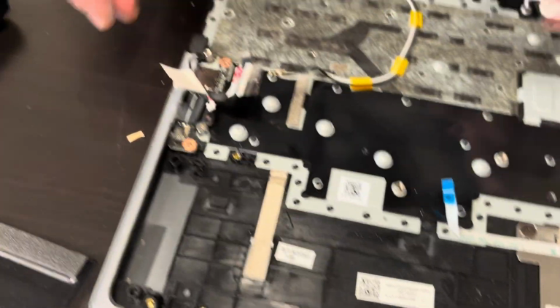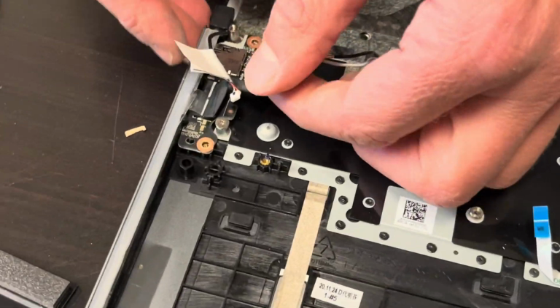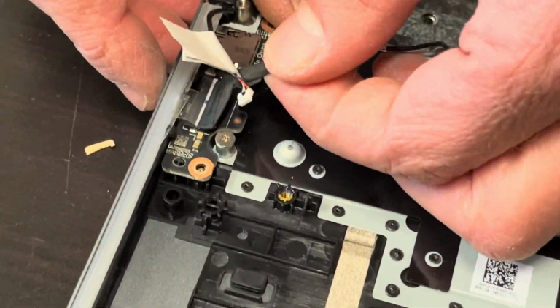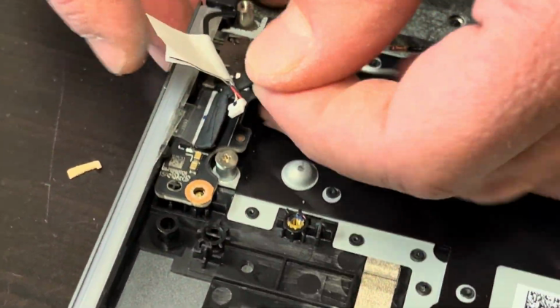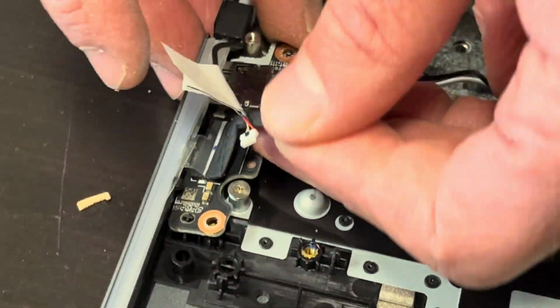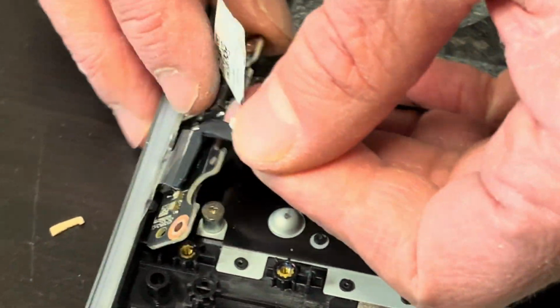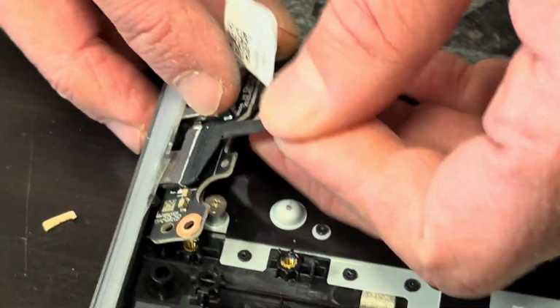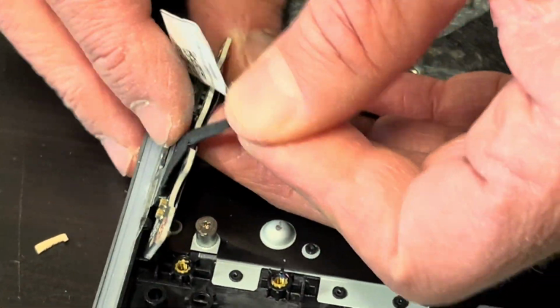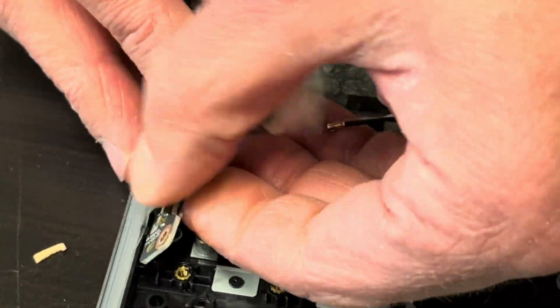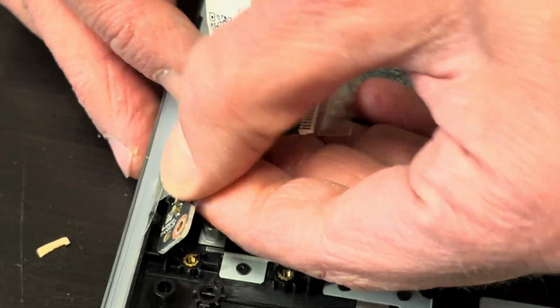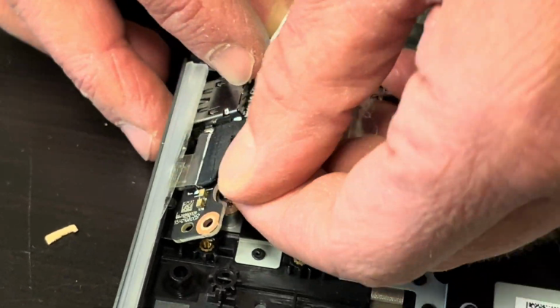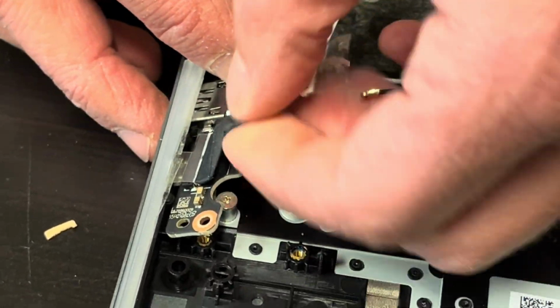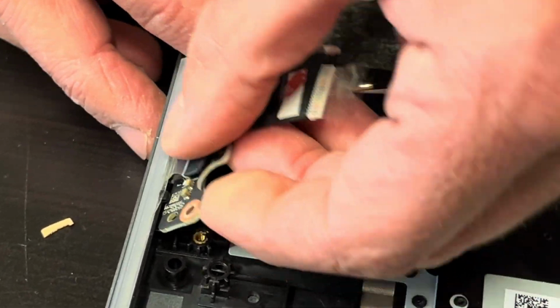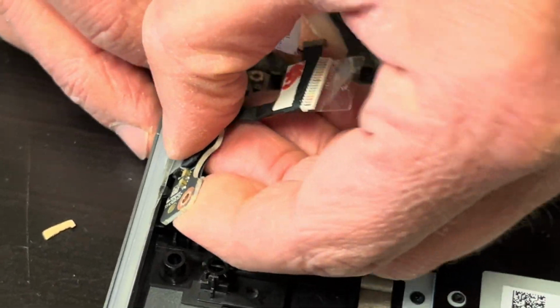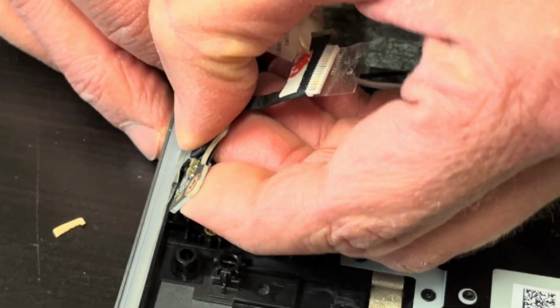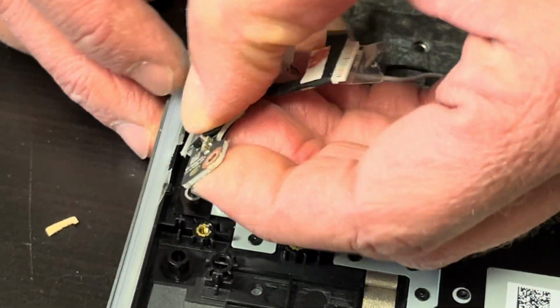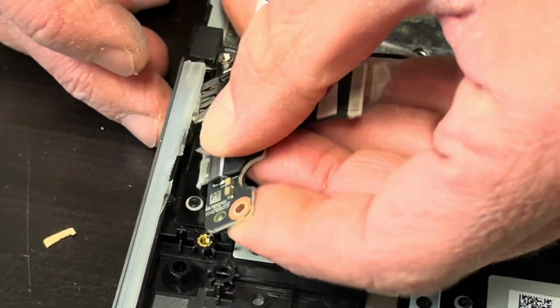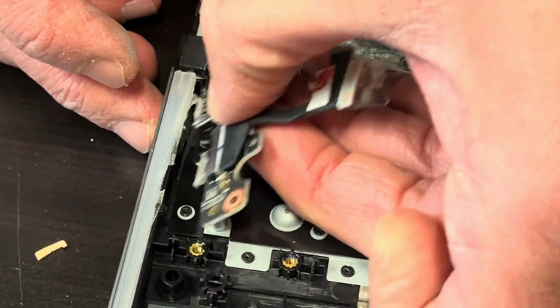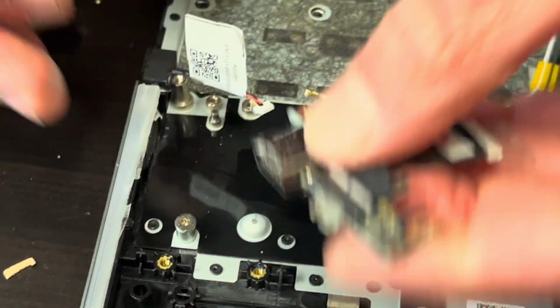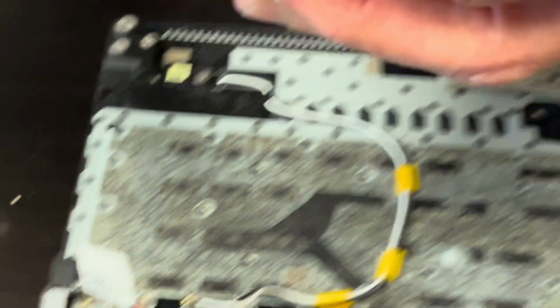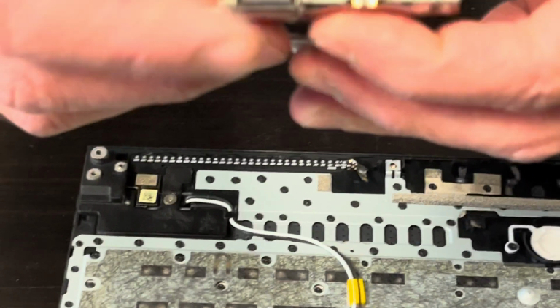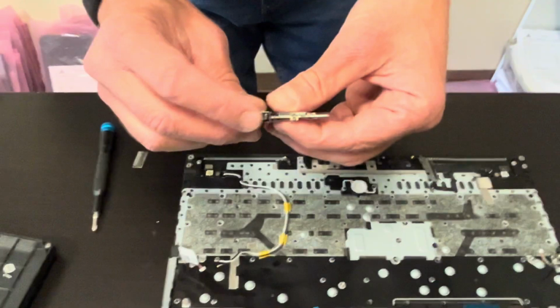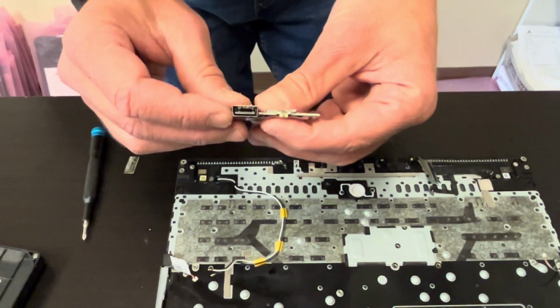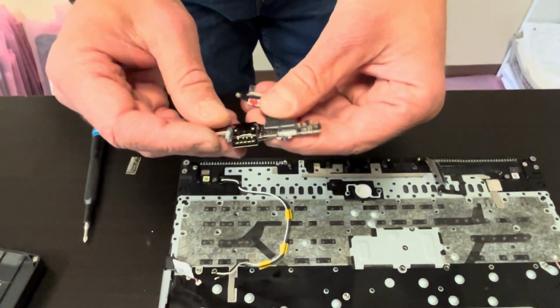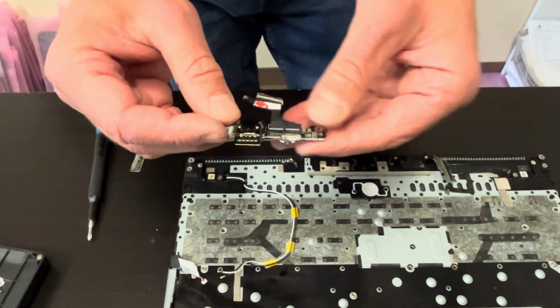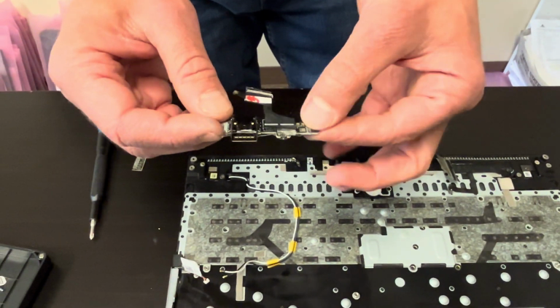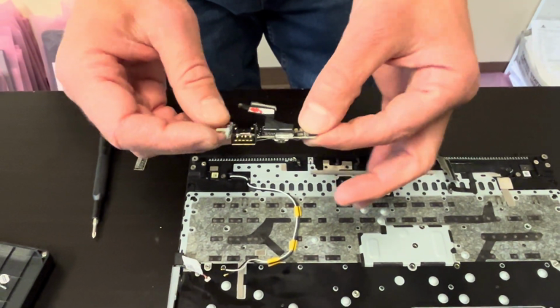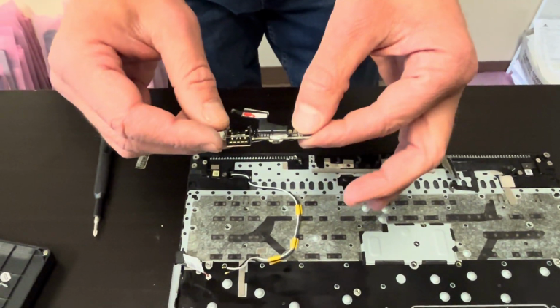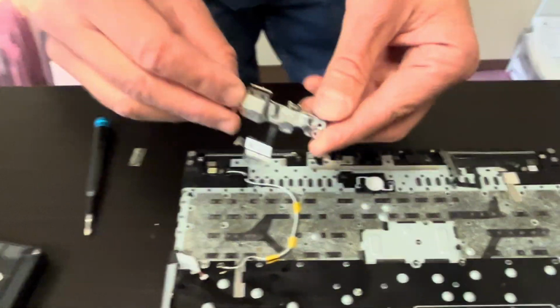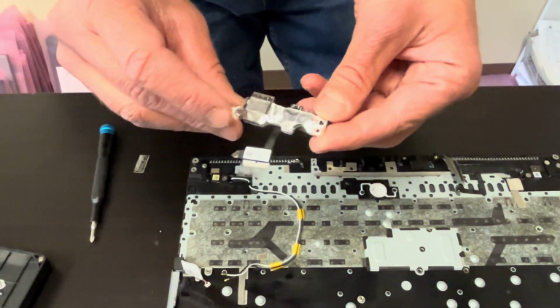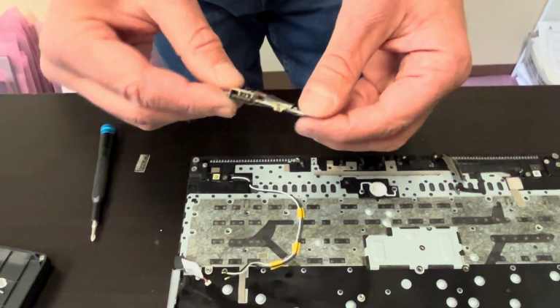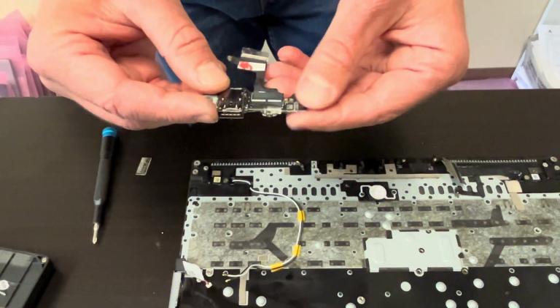Now let's take out the IO board. That's our USB board — if a port doesn't work, you can replace just this board.